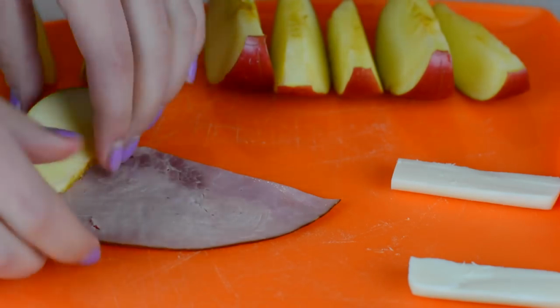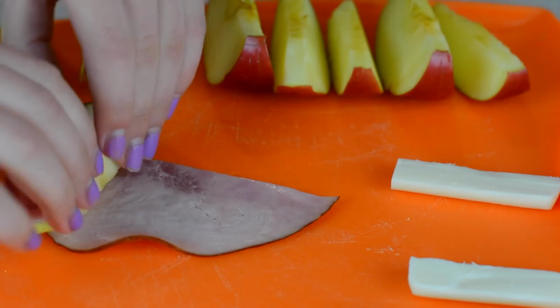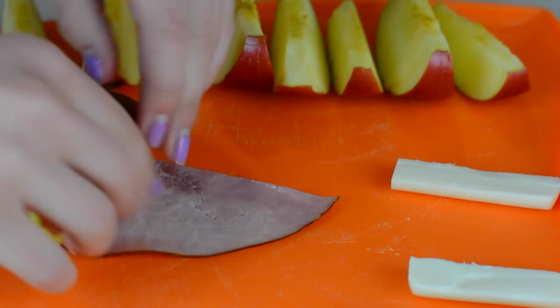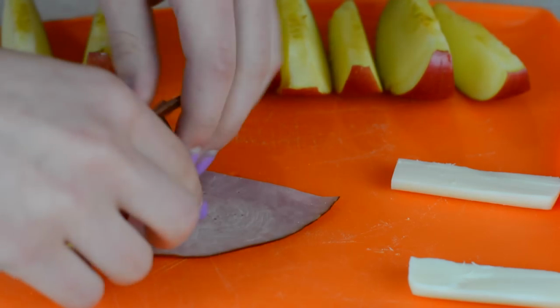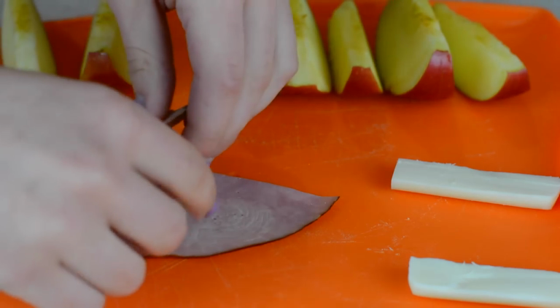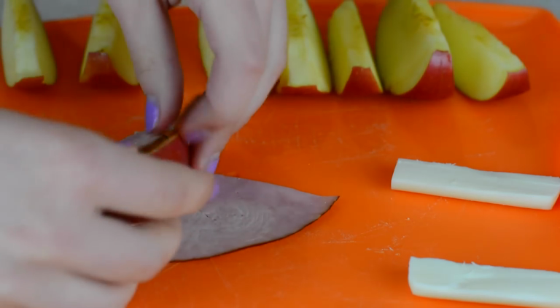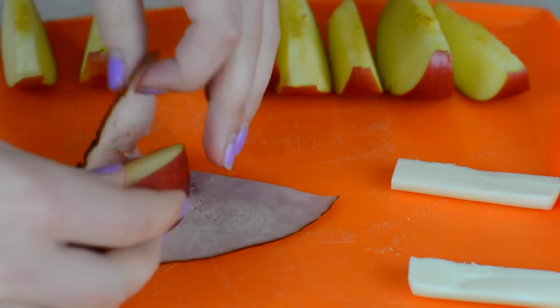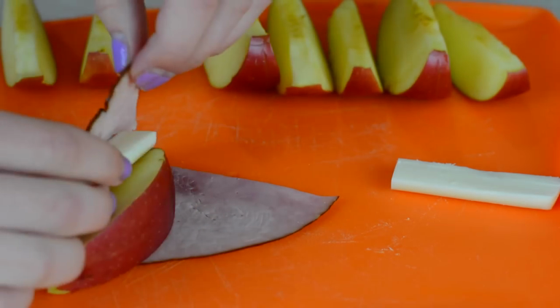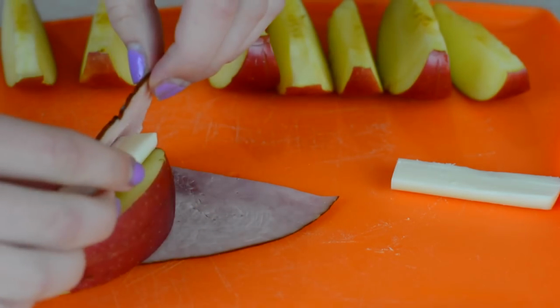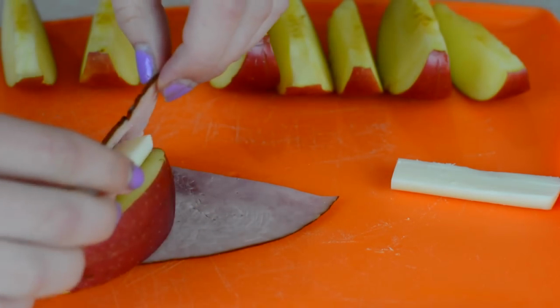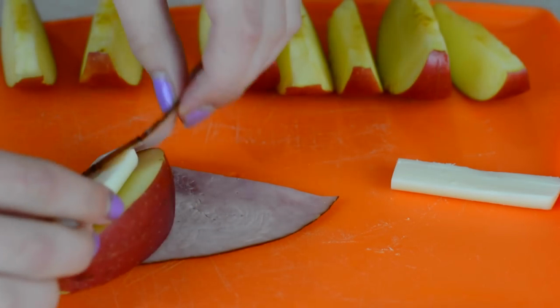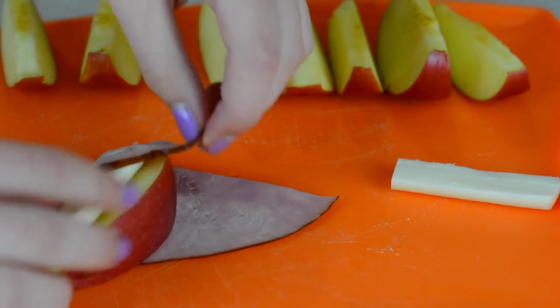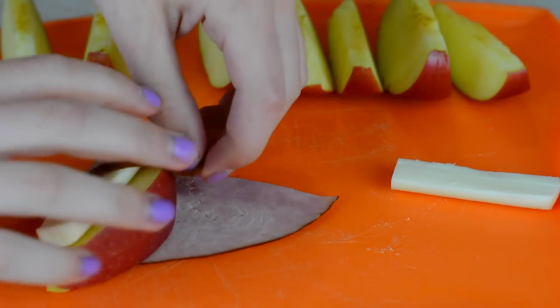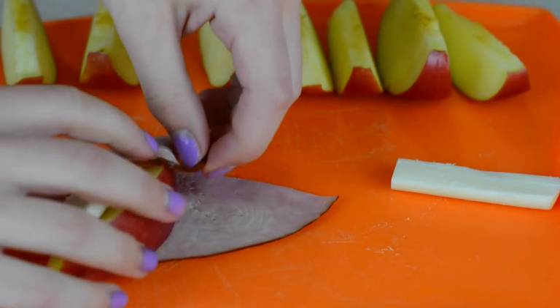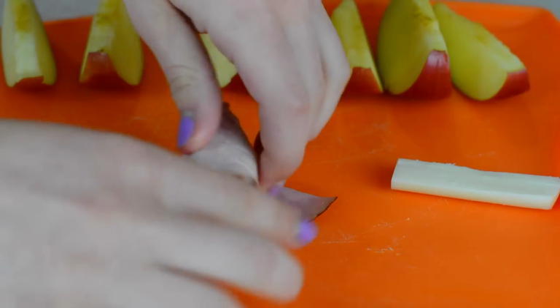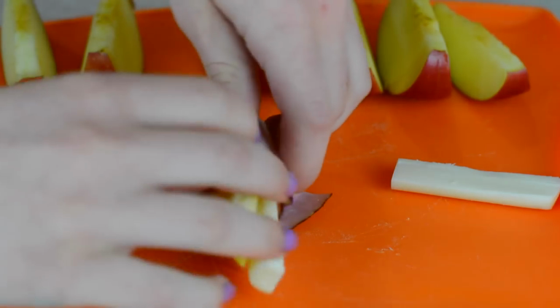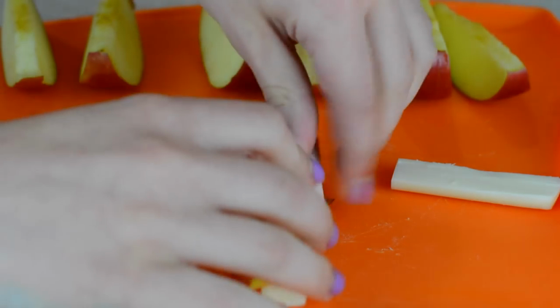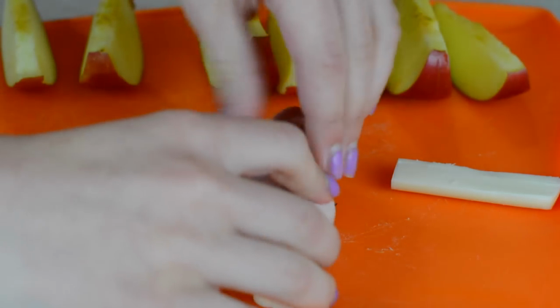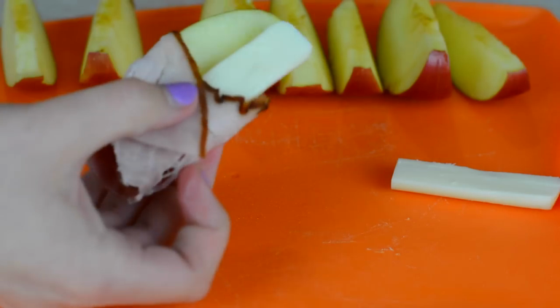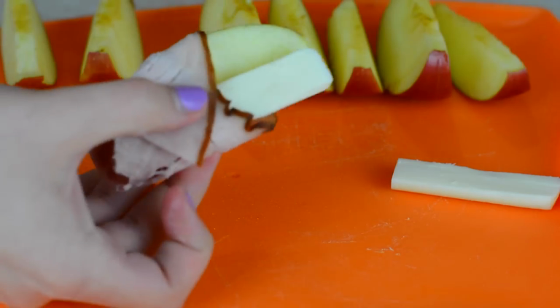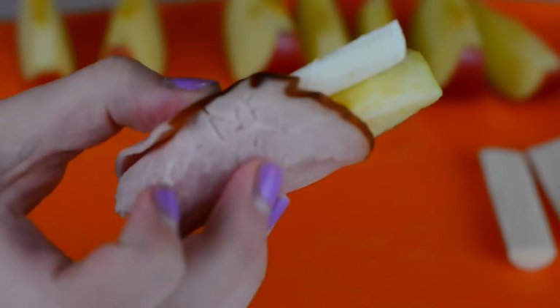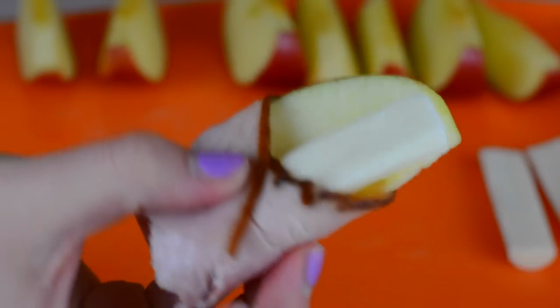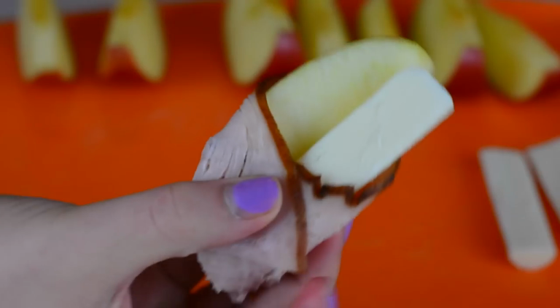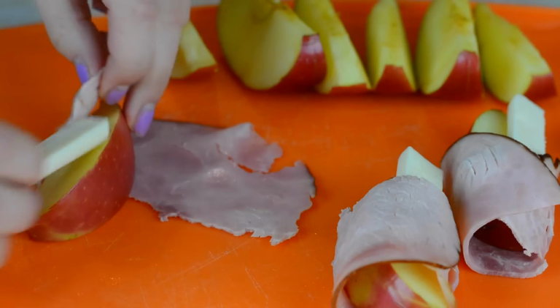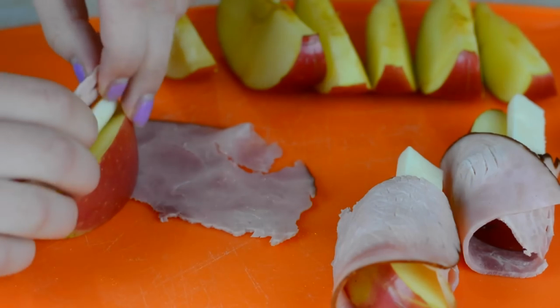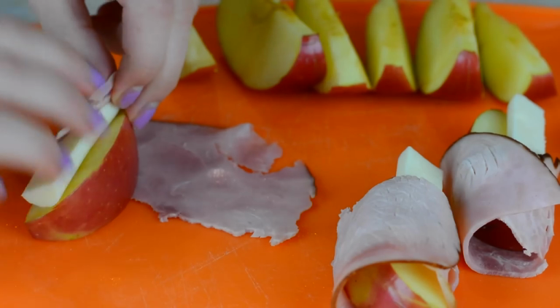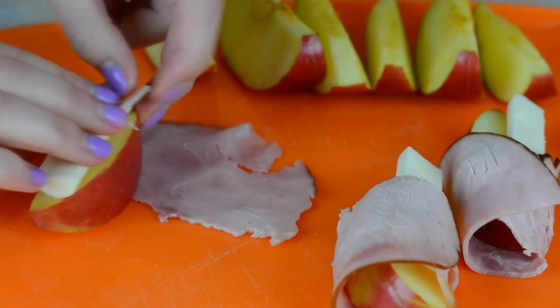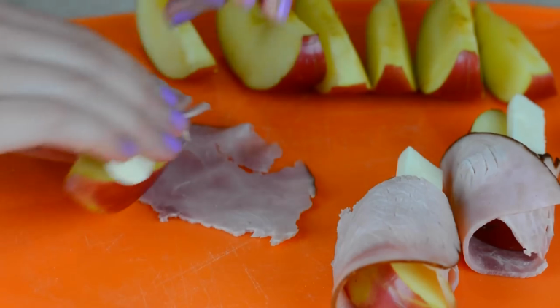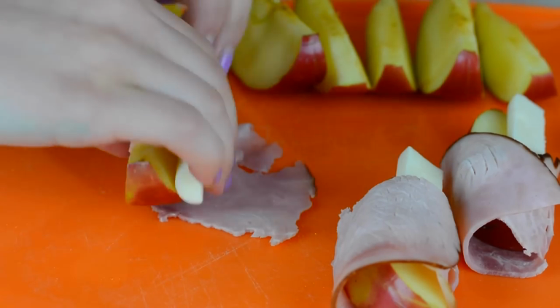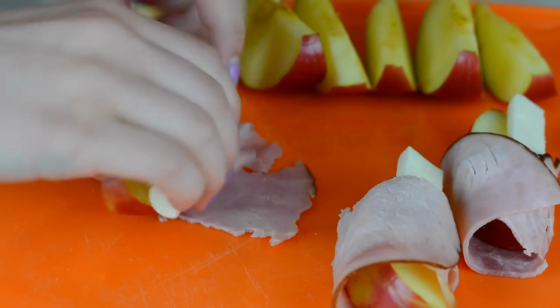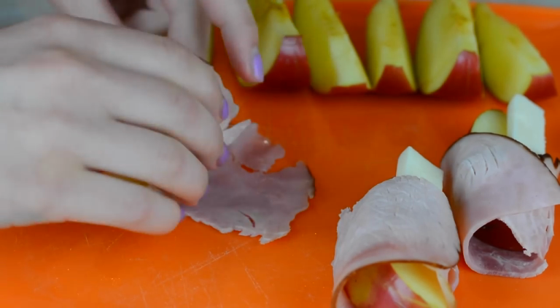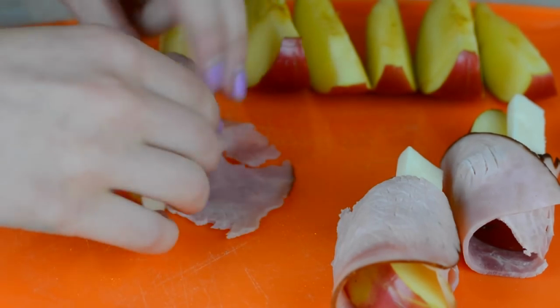As you can see, I'm rolling up the ham once, then sticking the cheese in there, and then continuing the wrap. These are so cute and so perfect for lunches, and they taste so, so good.